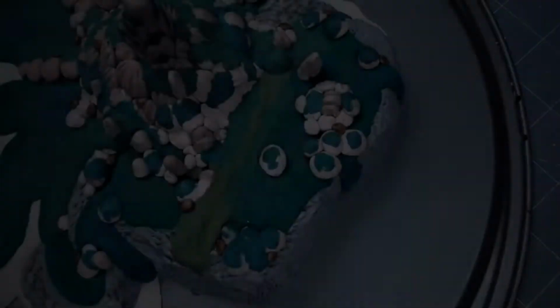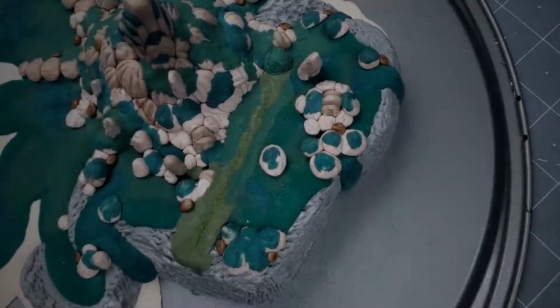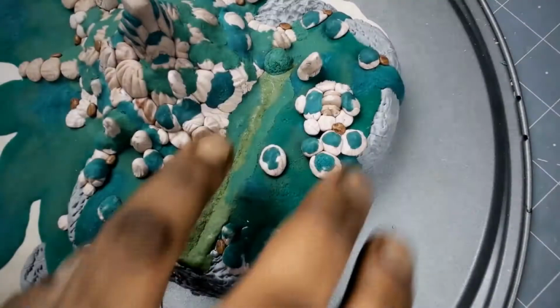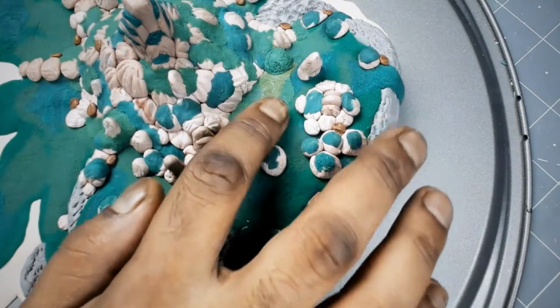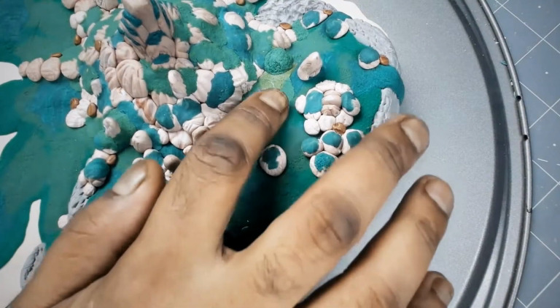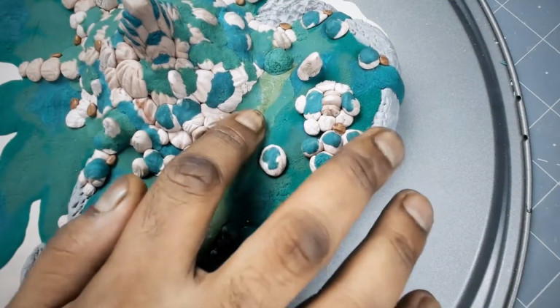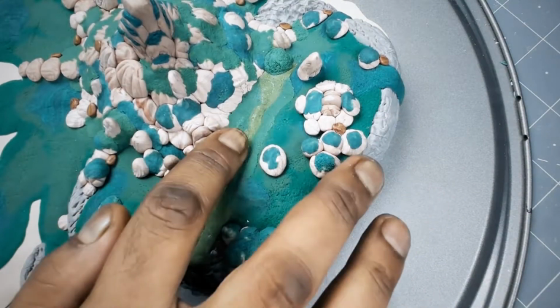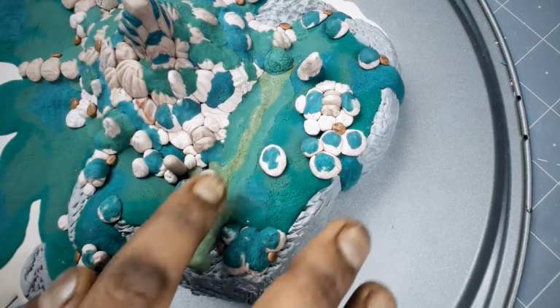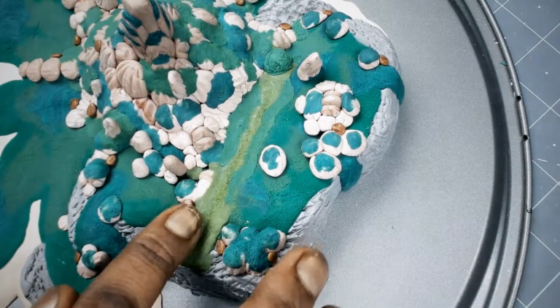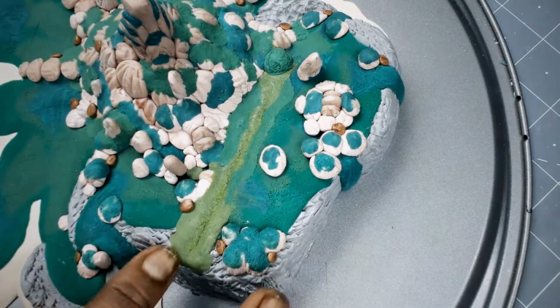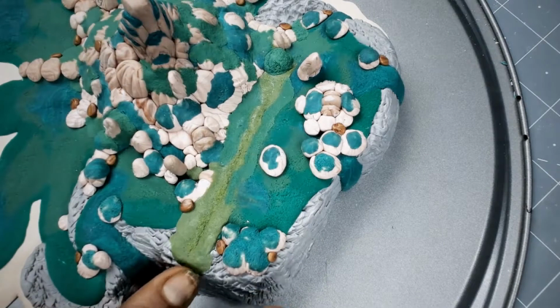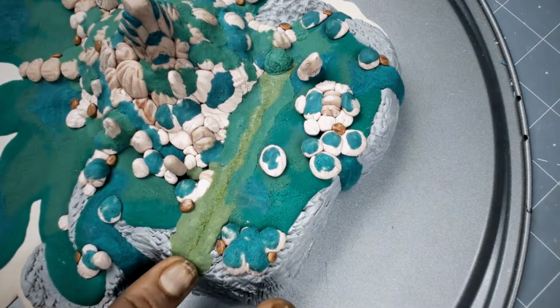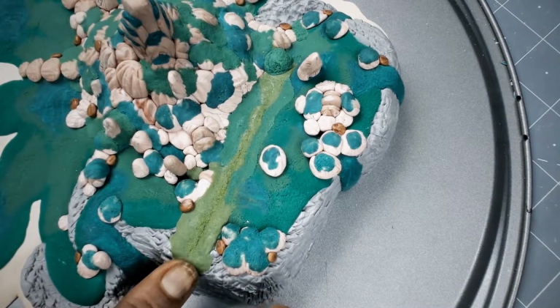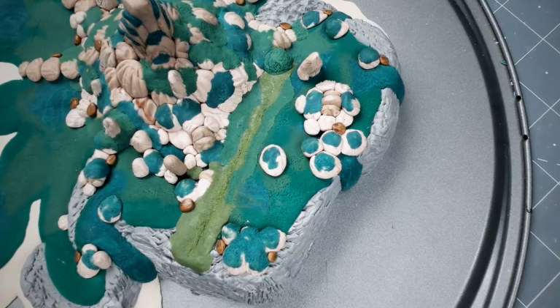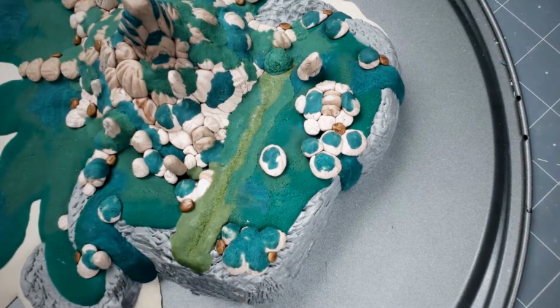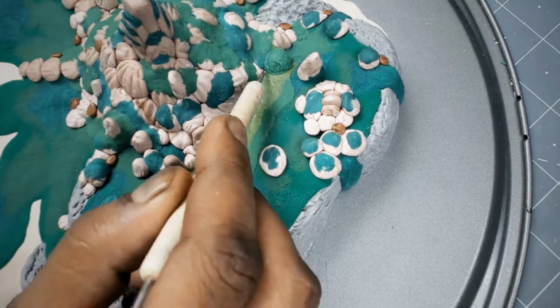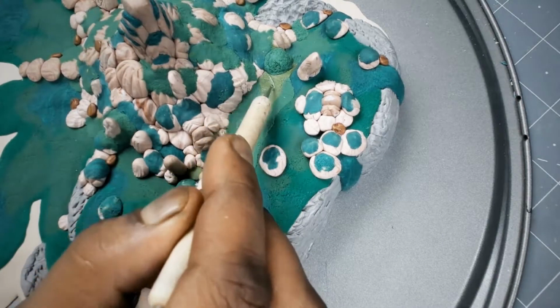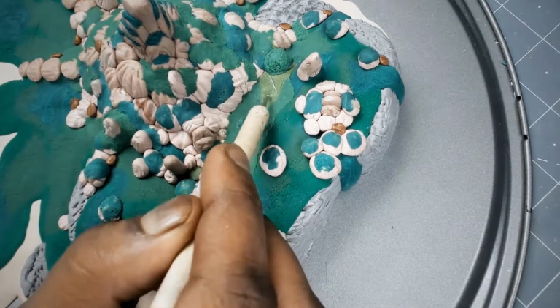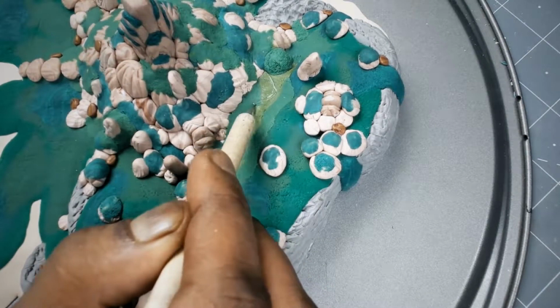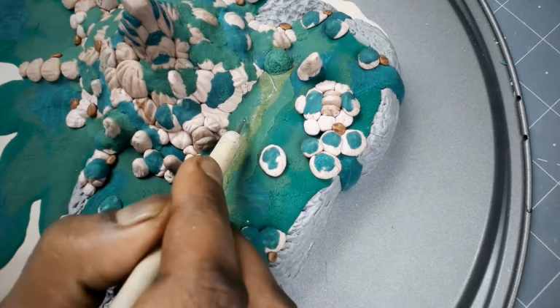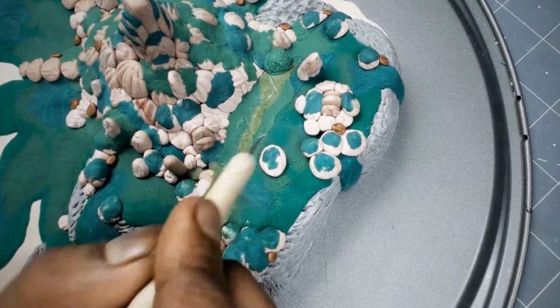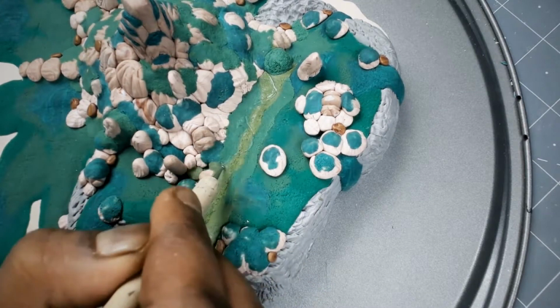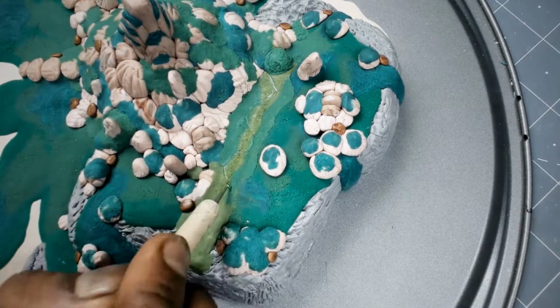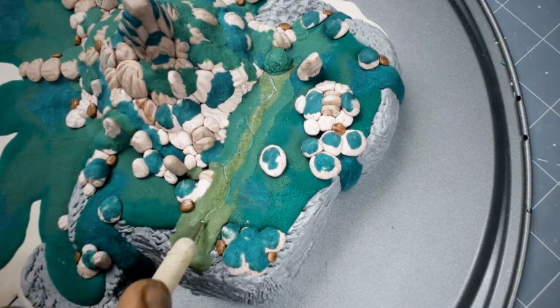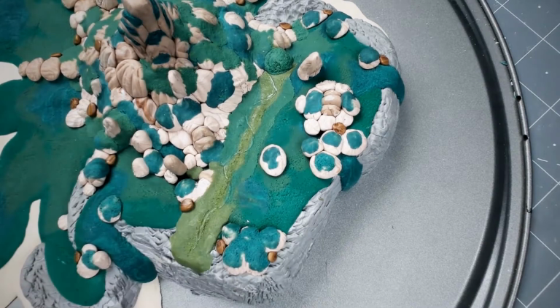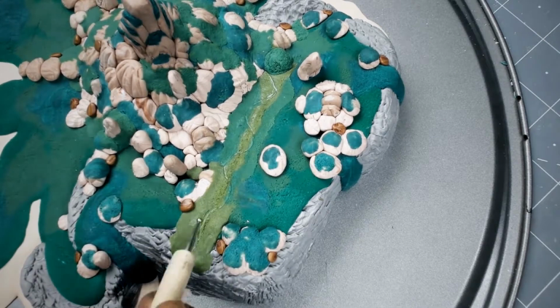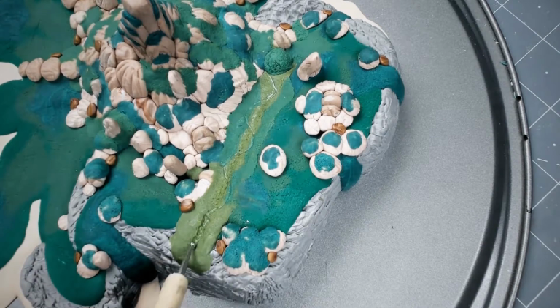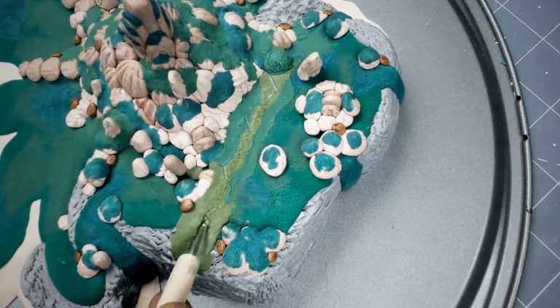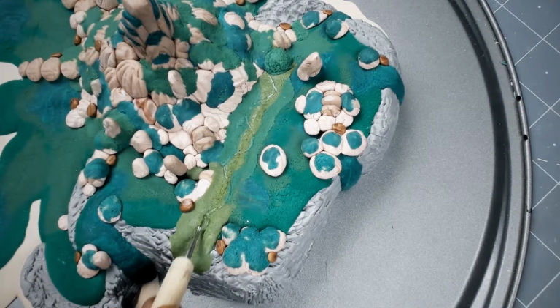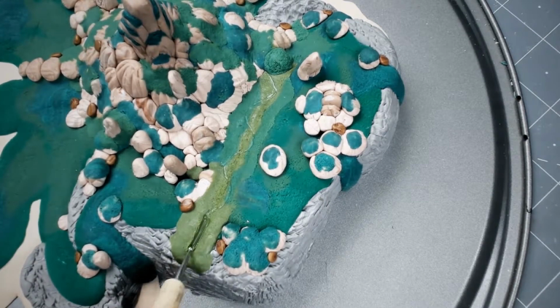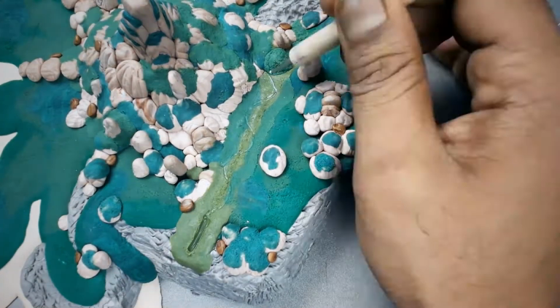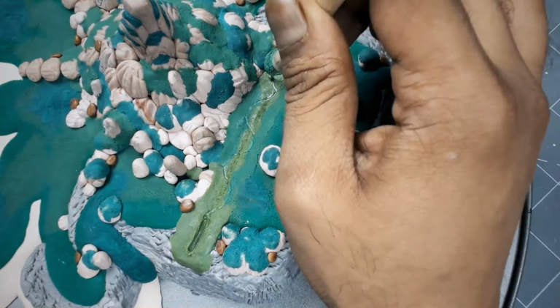I completely forgot about the lake, so what I did here is apply a new layer of clay and make the lake on top of it. You might need to scrape some of the clay underneath for more space.